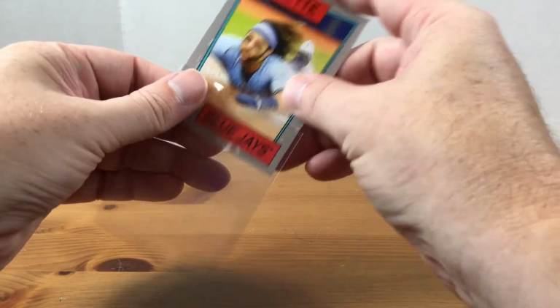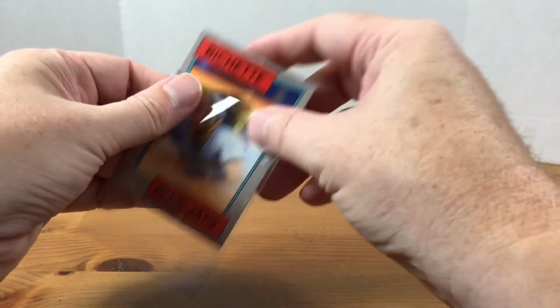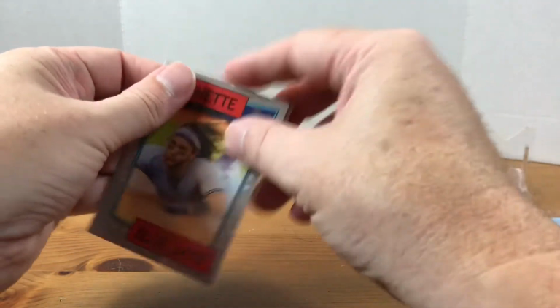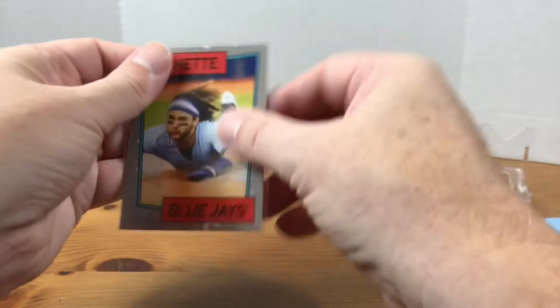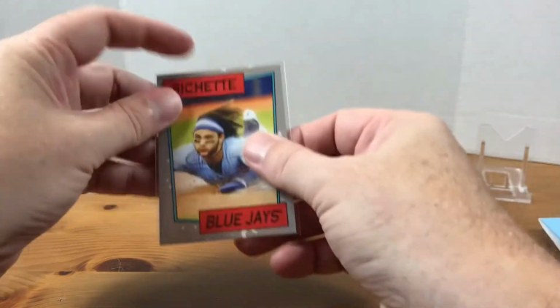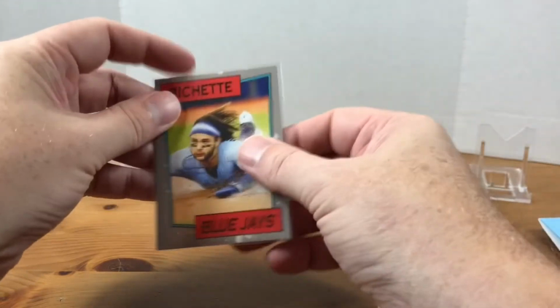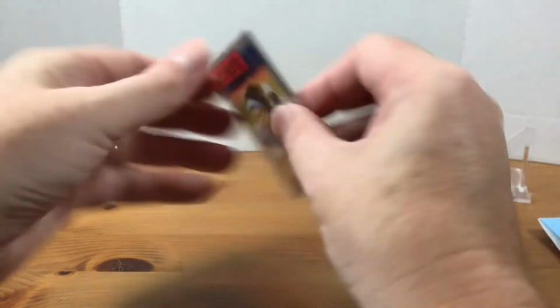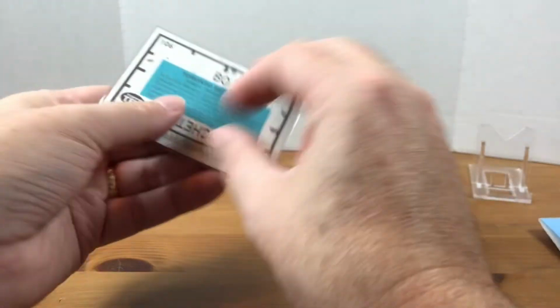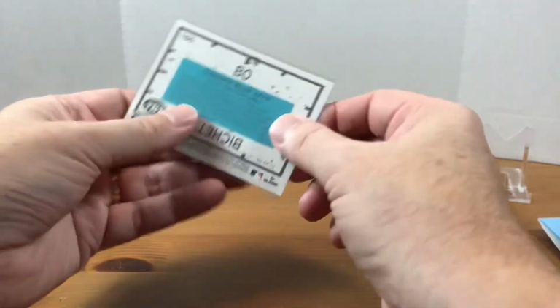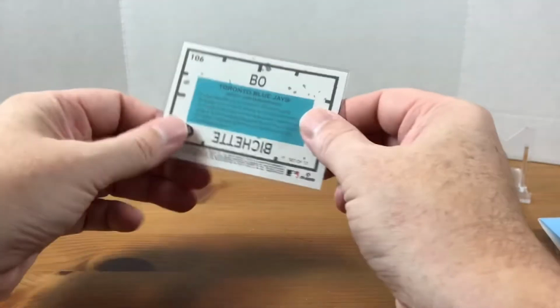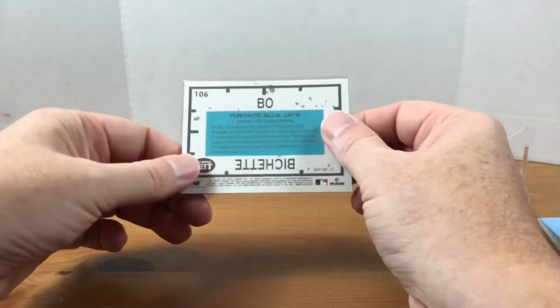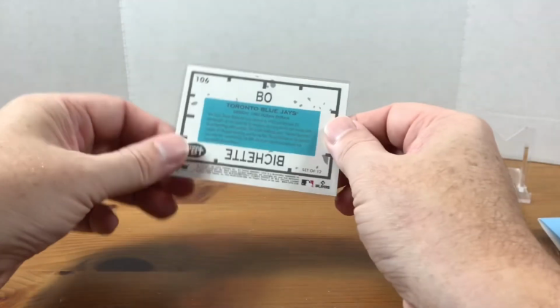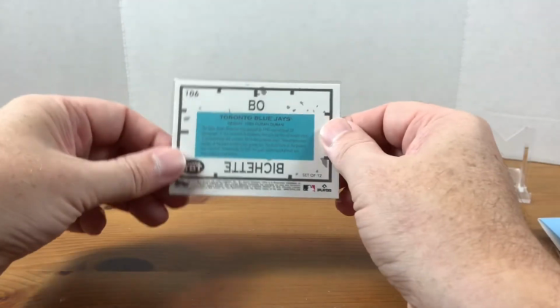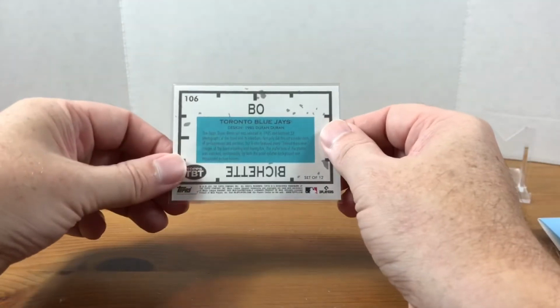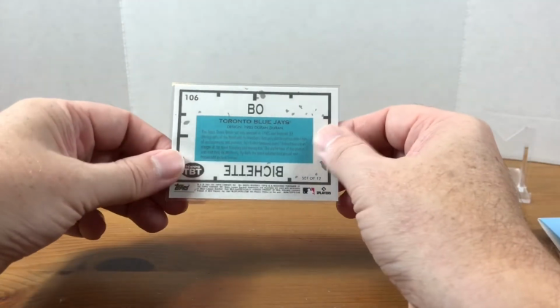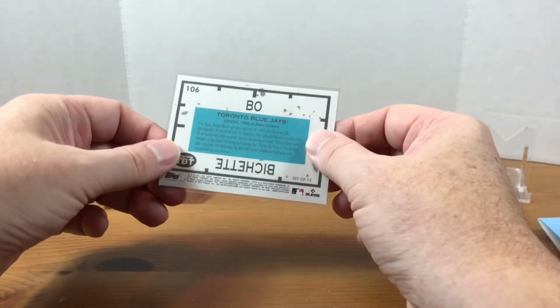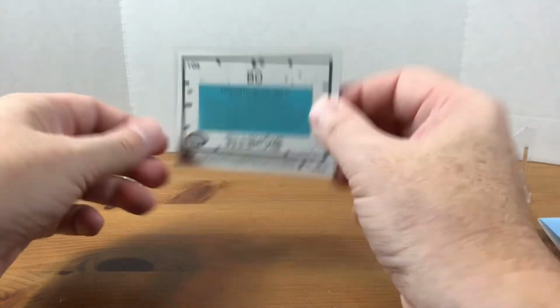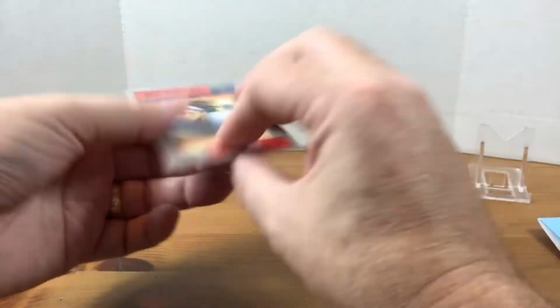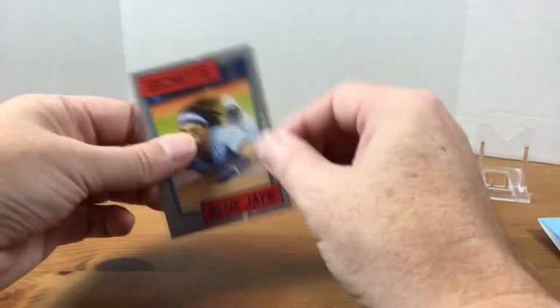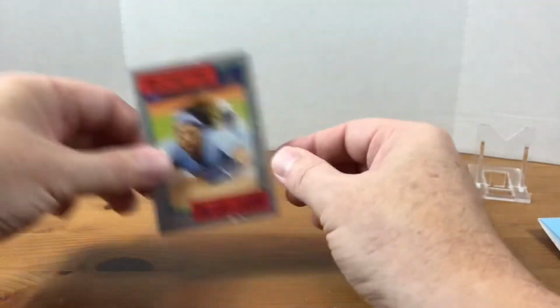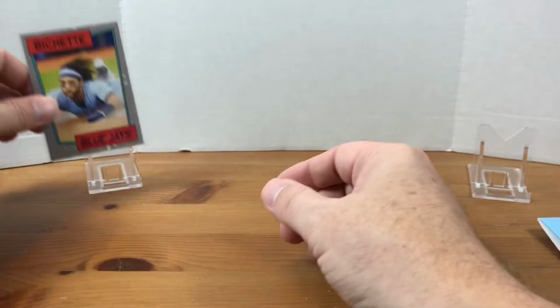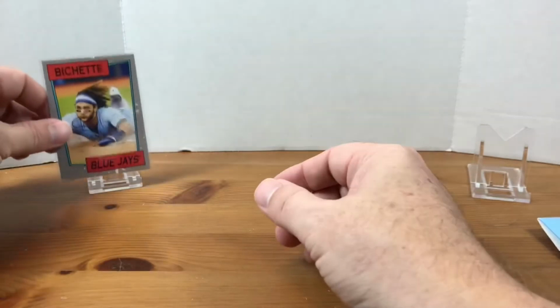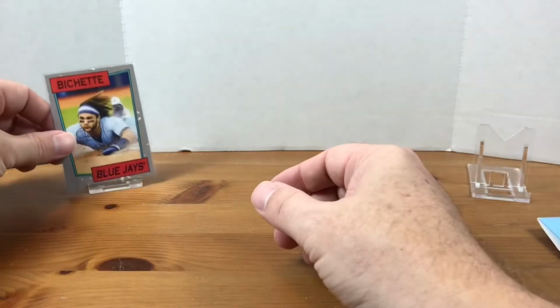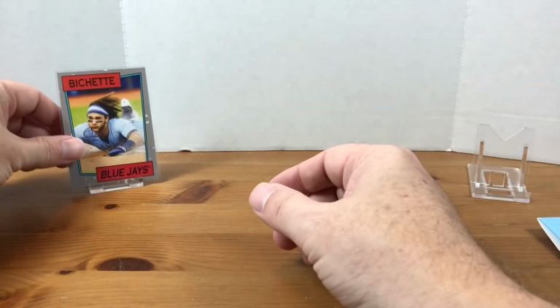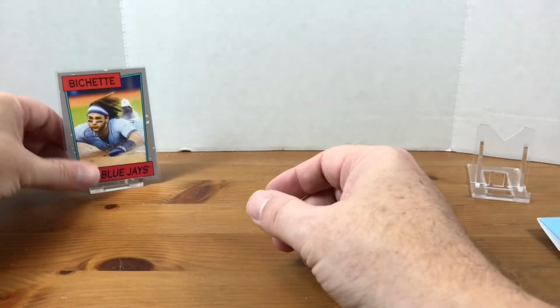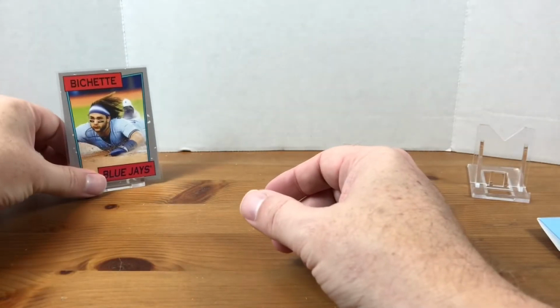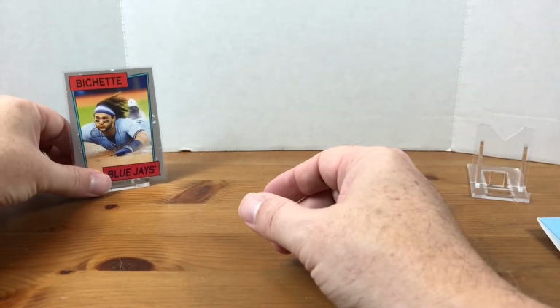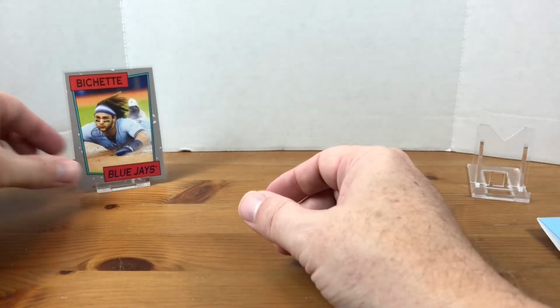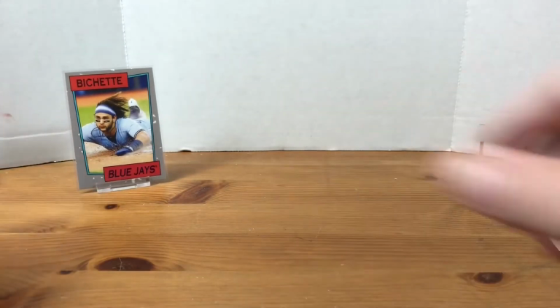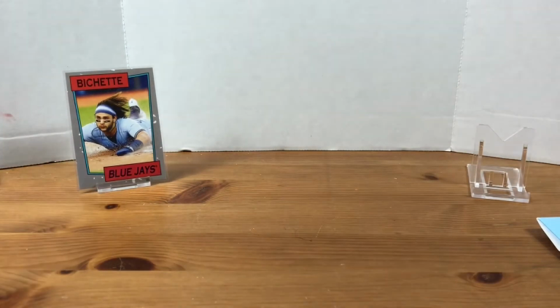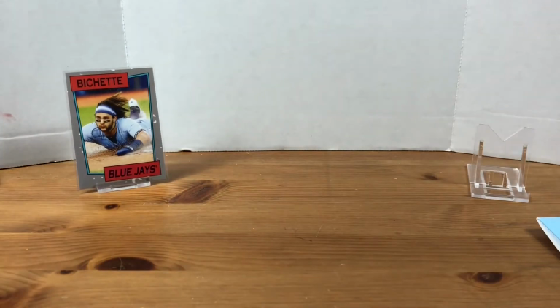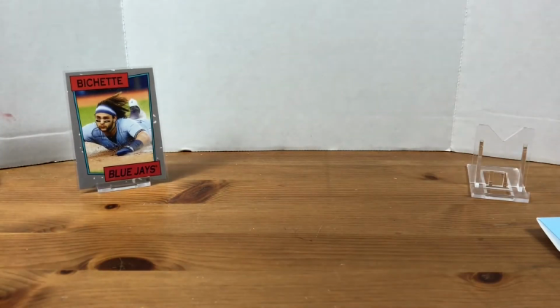These are kind of similar to a paper stock card. It's not really glossy.